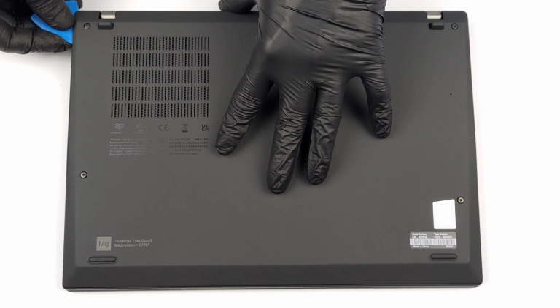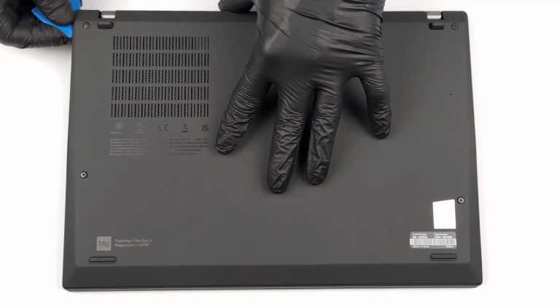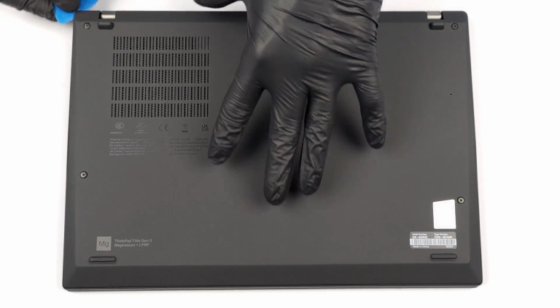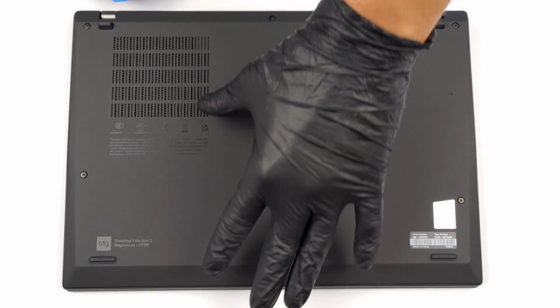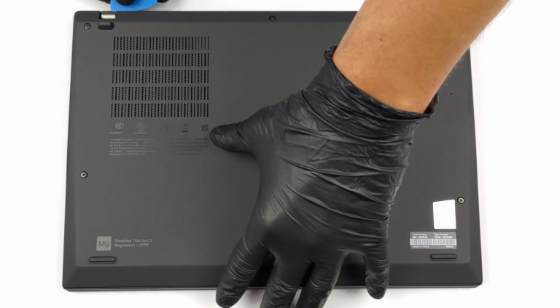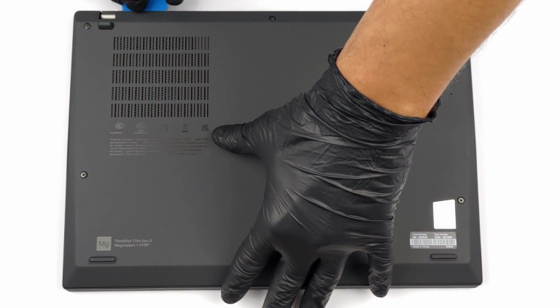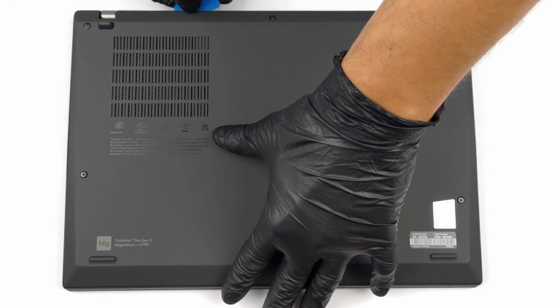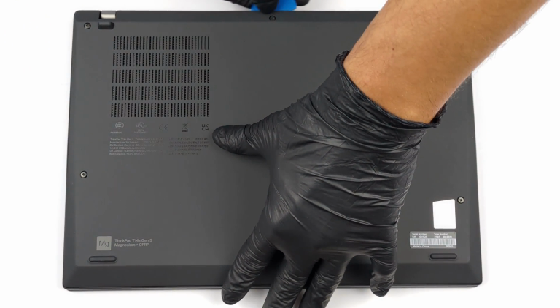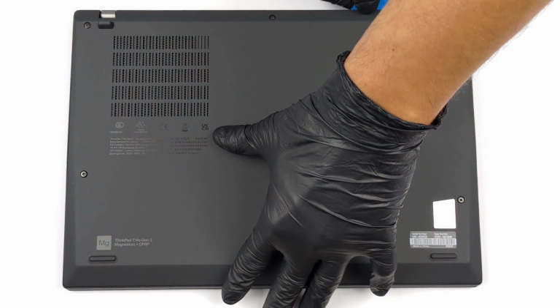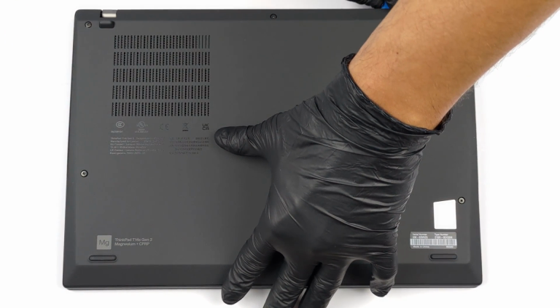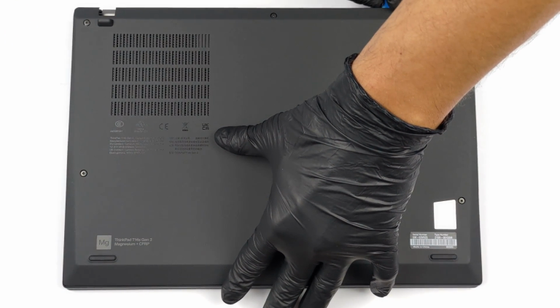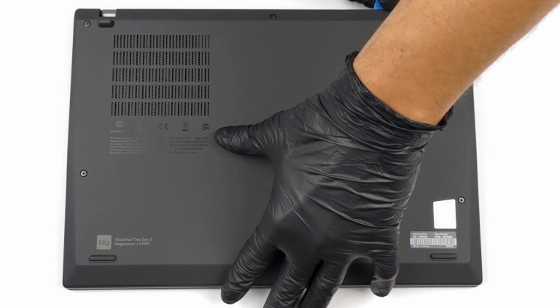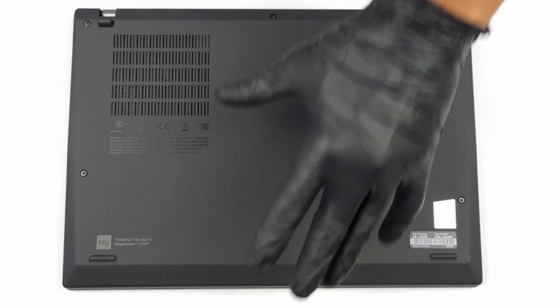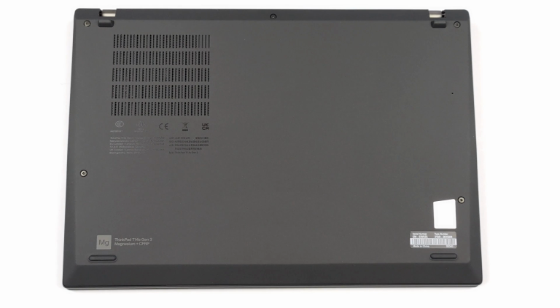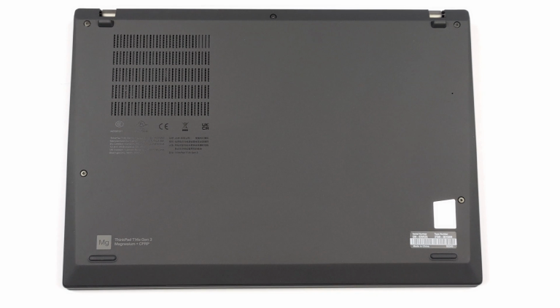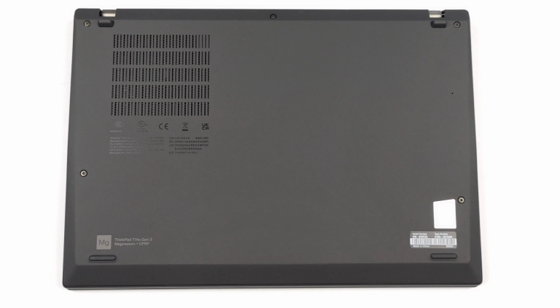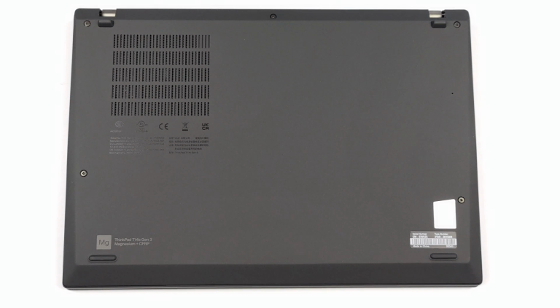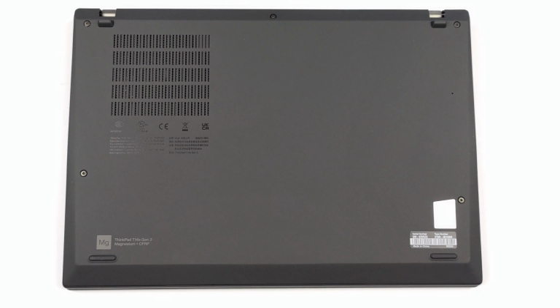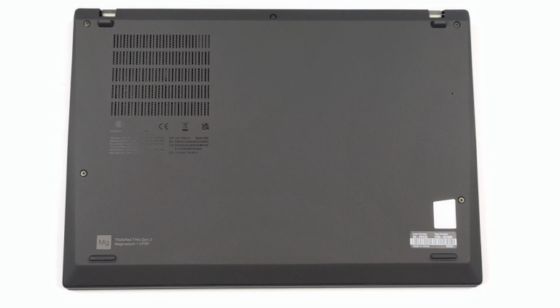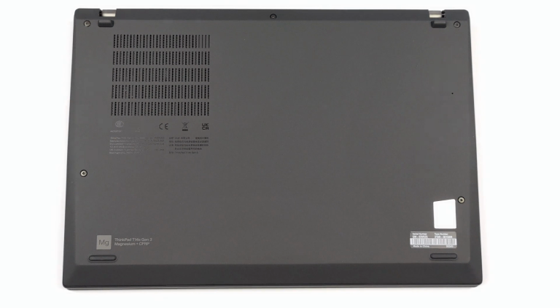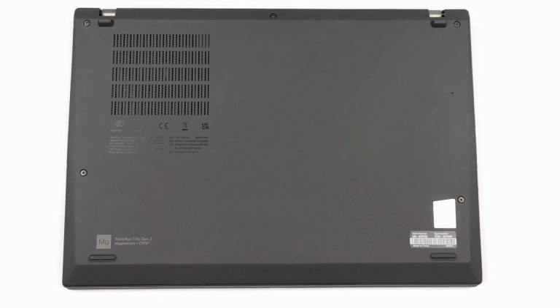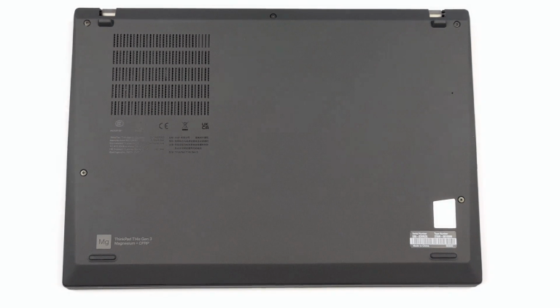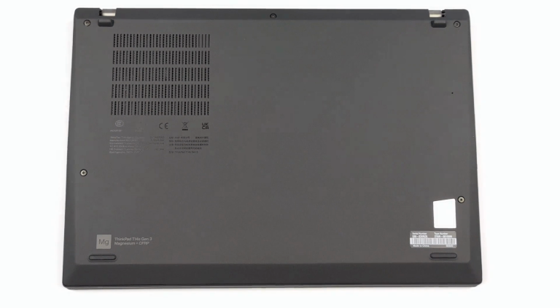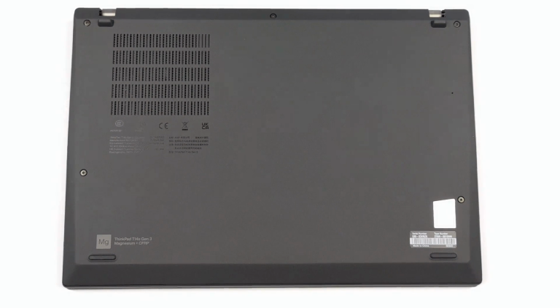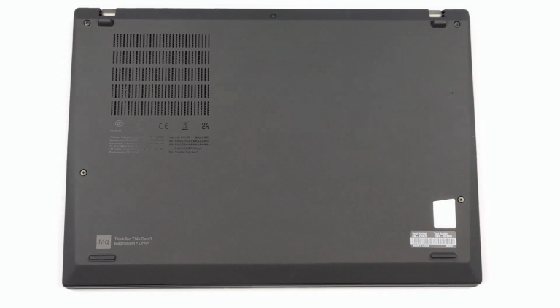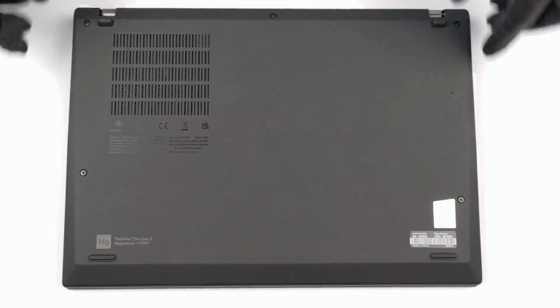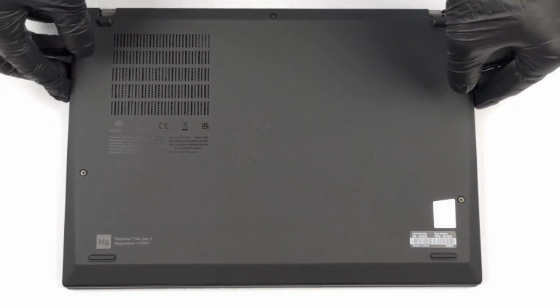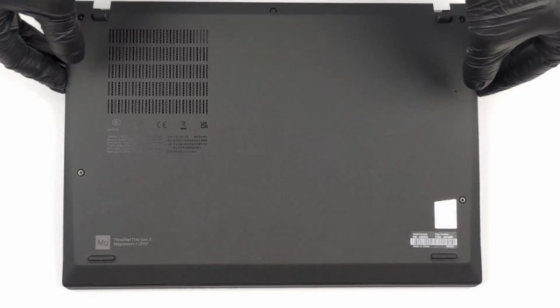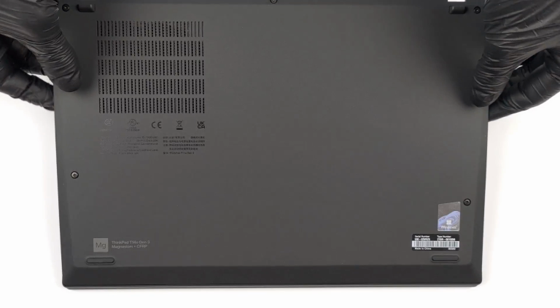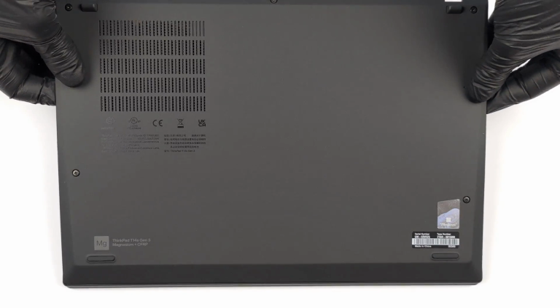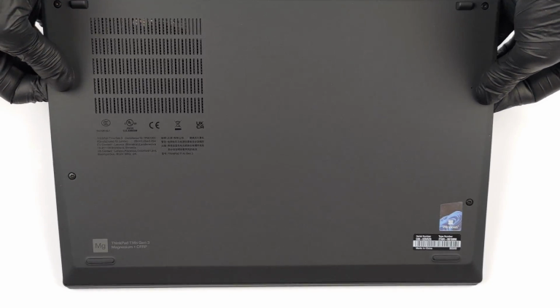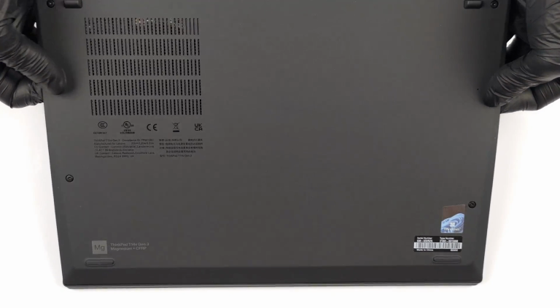There are only 5 captive Phillips head screws you need to undo to access this notebook's internals. After that, pry the bottom panel with a plastic tool and lift it away from the chassis.